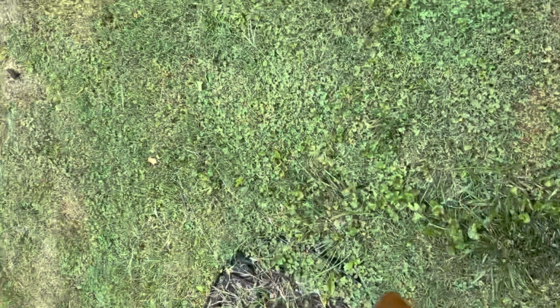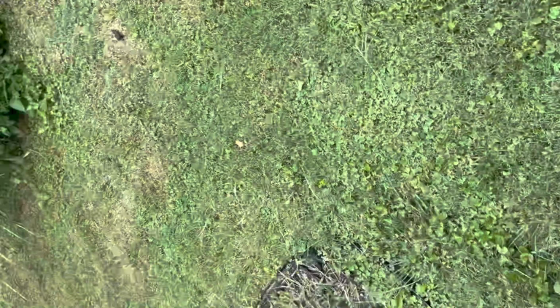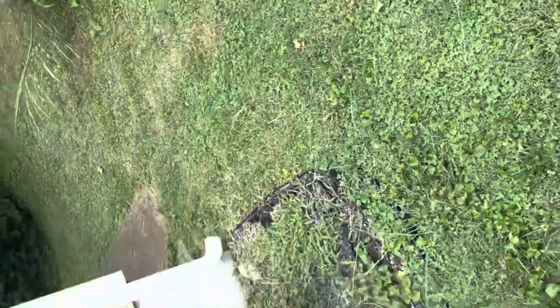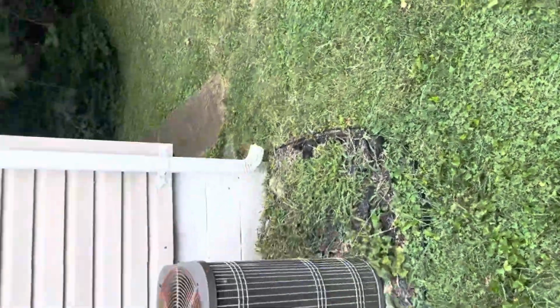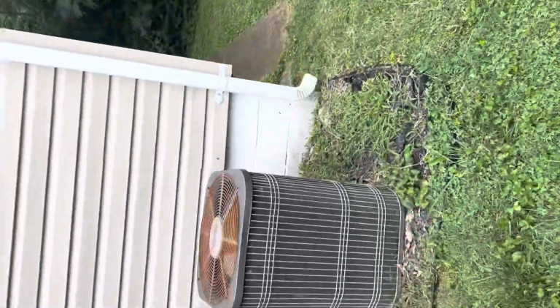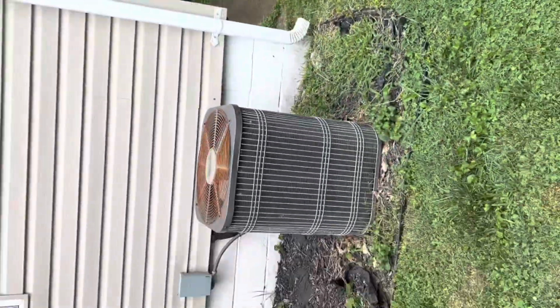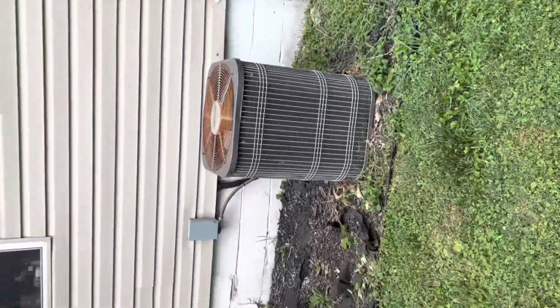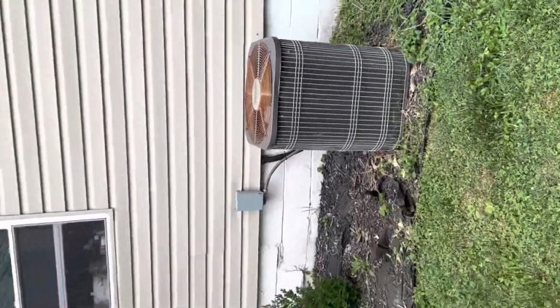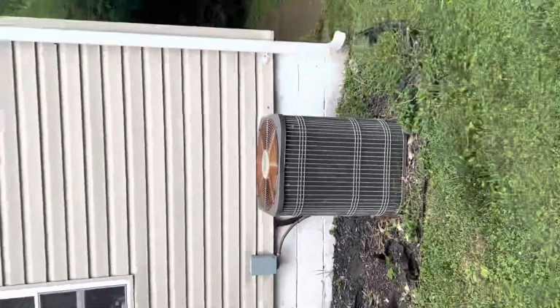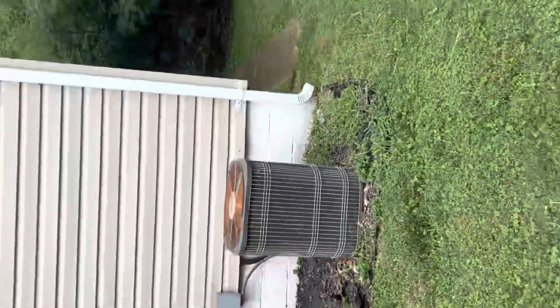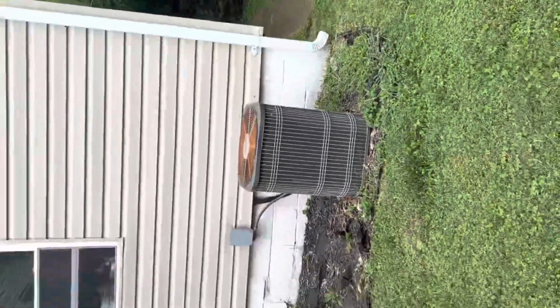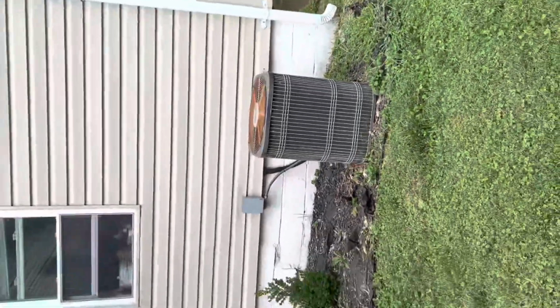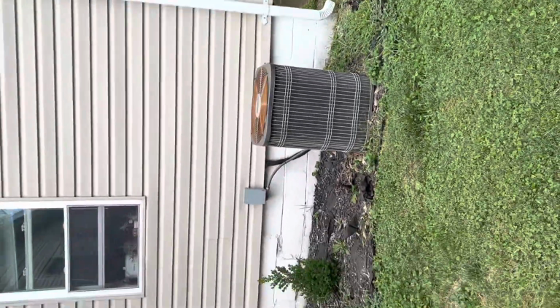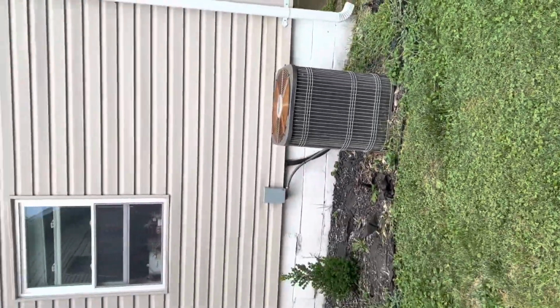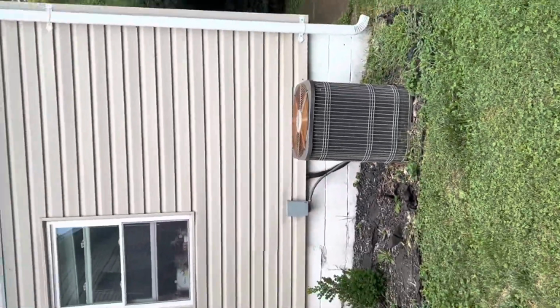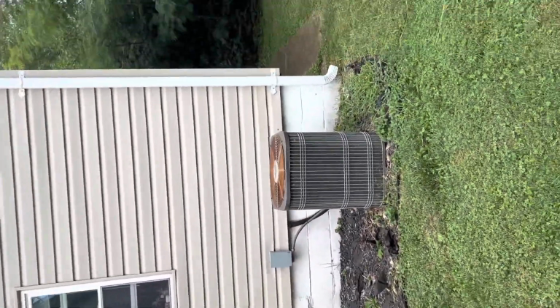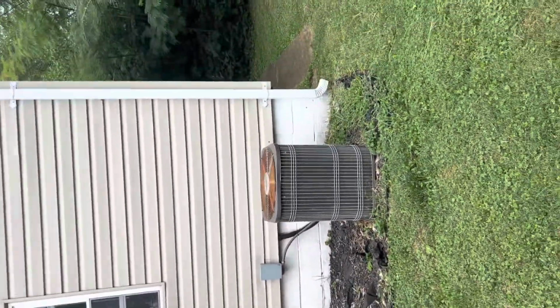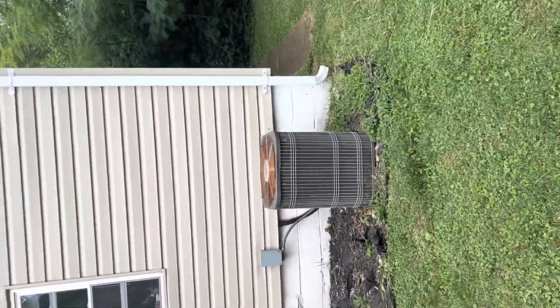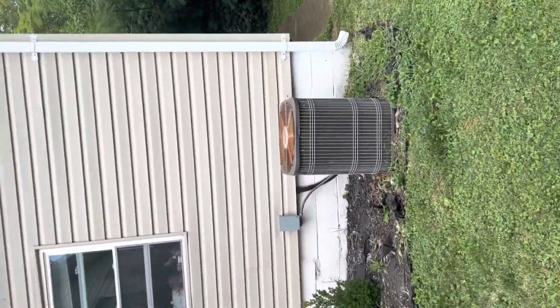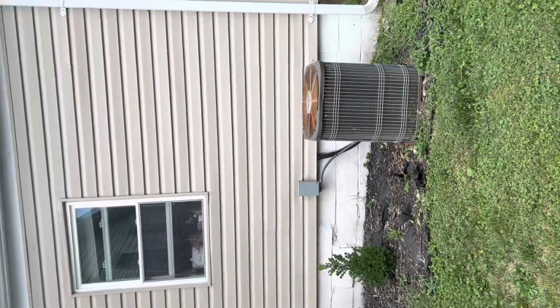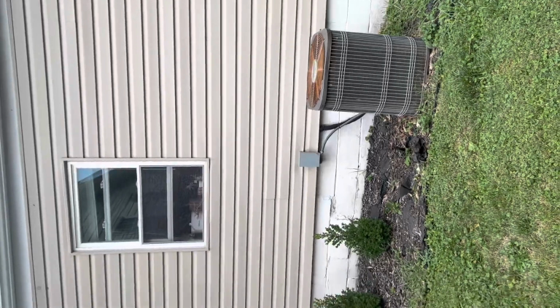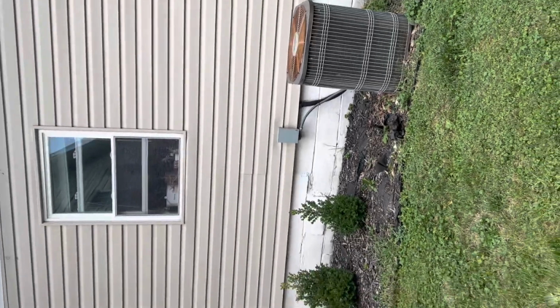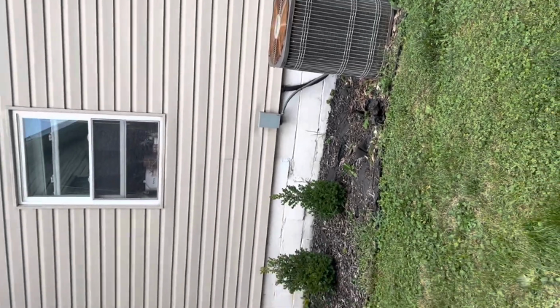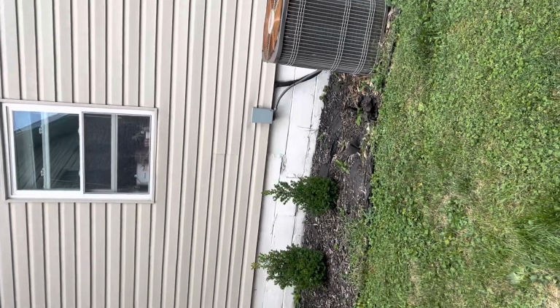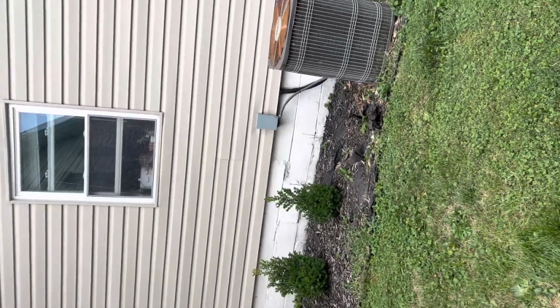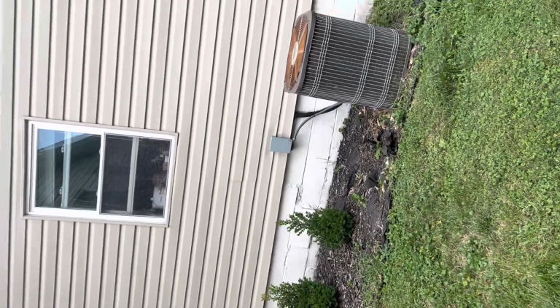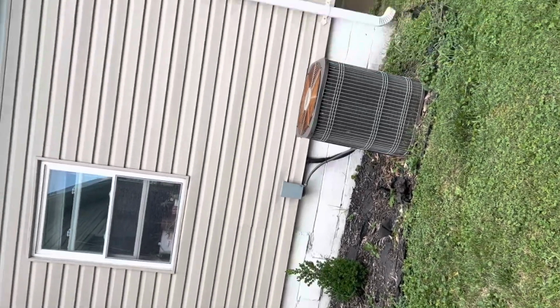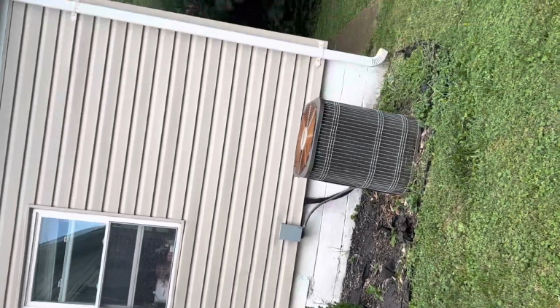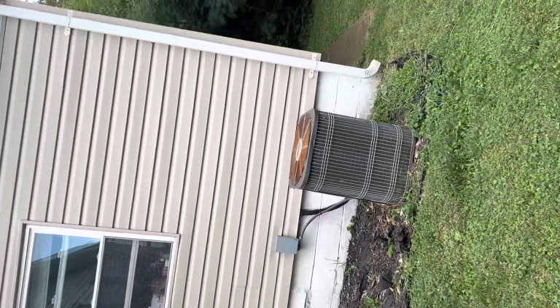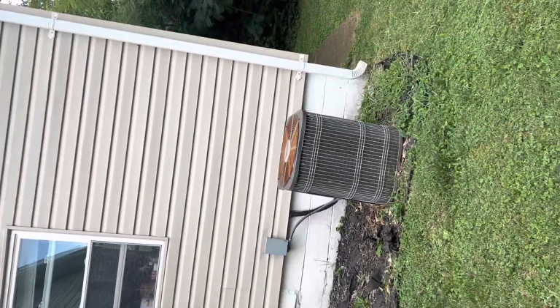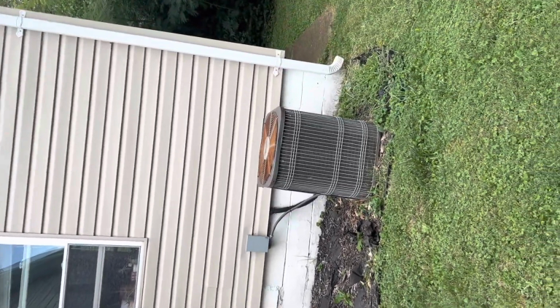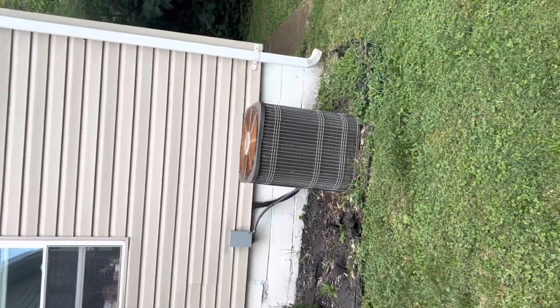We're at the Taylor residence looking at doing a condenser replacement. We'd pull this unit out and set our new one back down in the same spot. The disconnect box would be replaced and then flush and pressure test the line set.